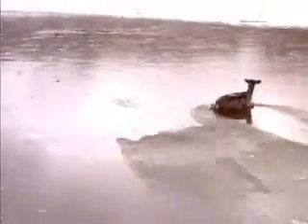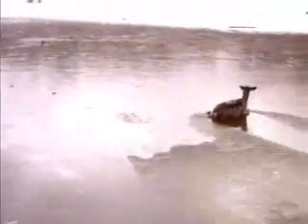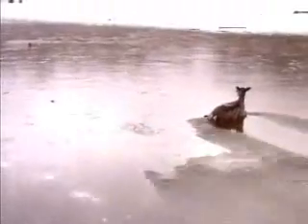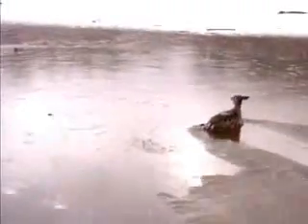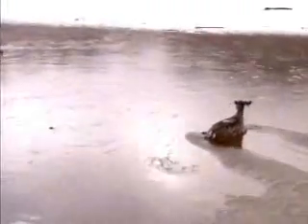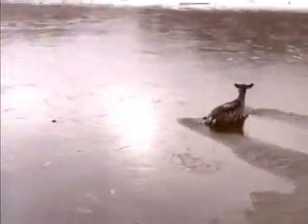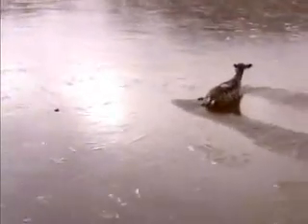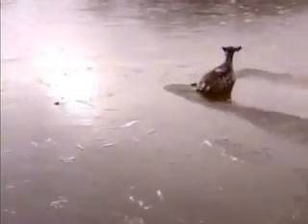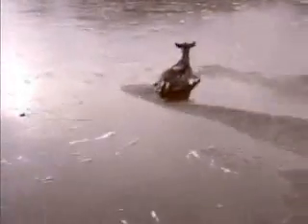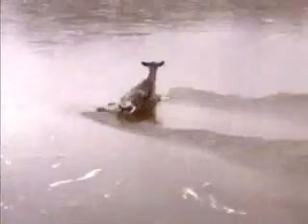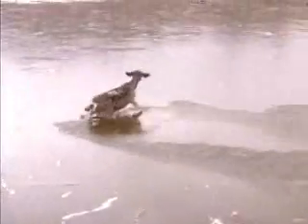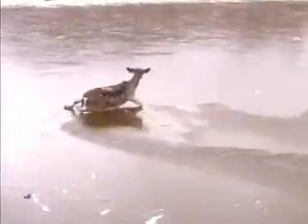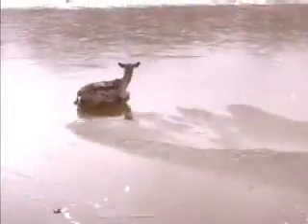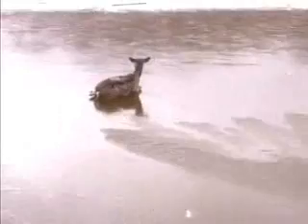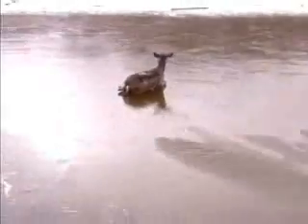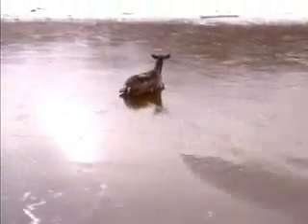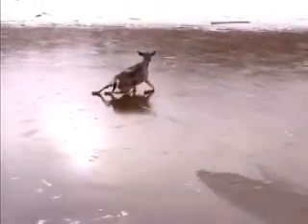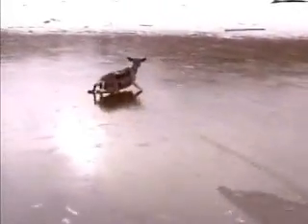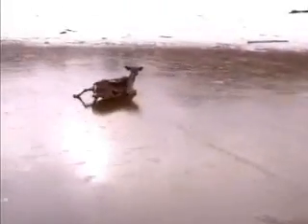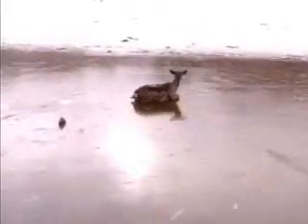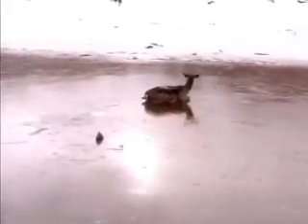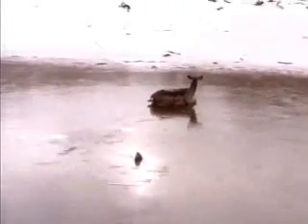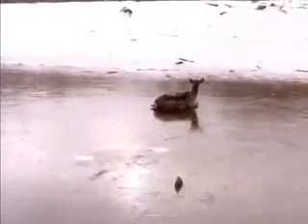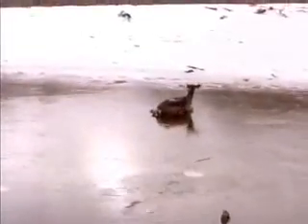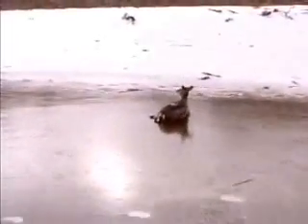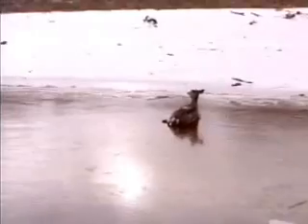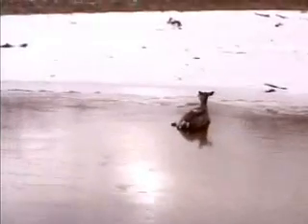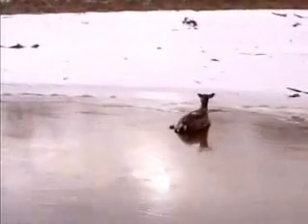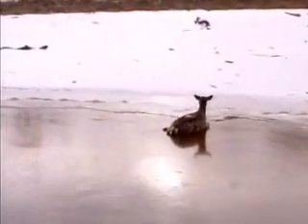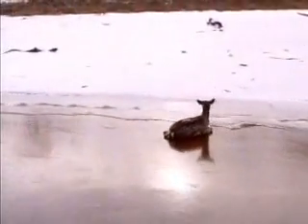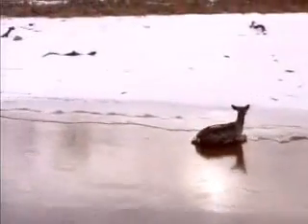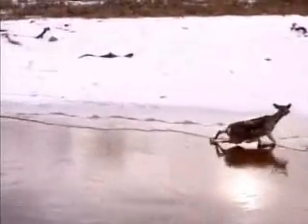And there was a lot of people up on the bridge cheering as we were doing this. Just doing a little ice skating there until we got it over to the shore. And then I just let them take over from there.